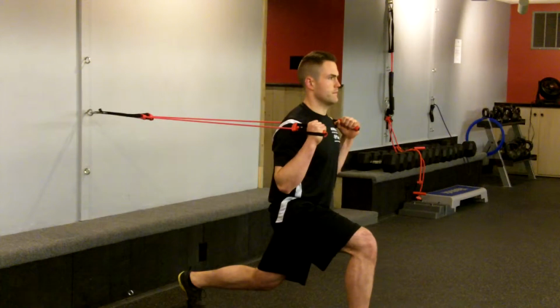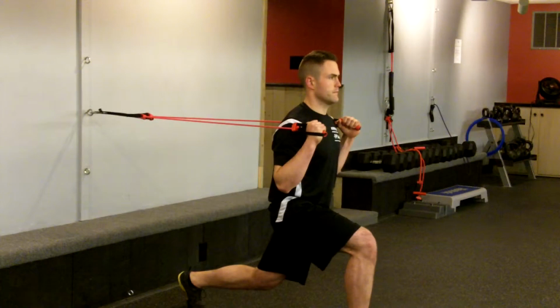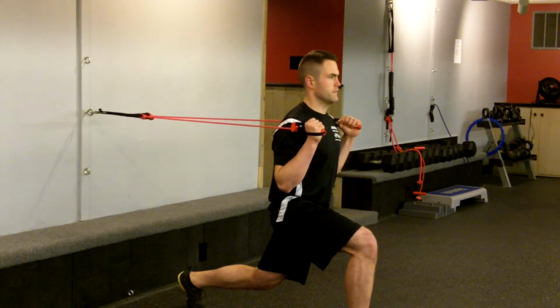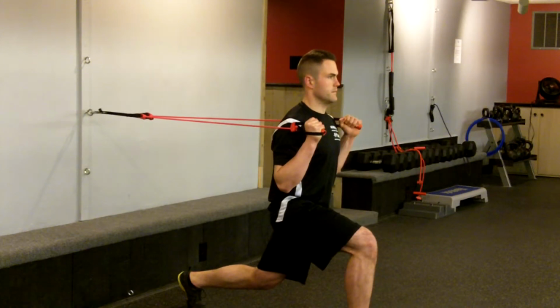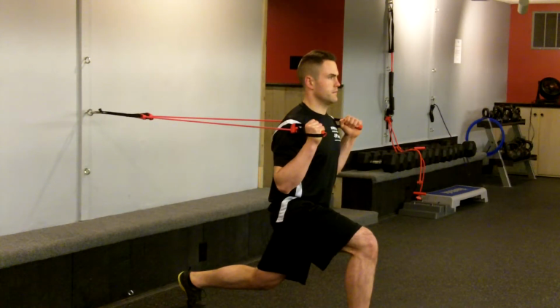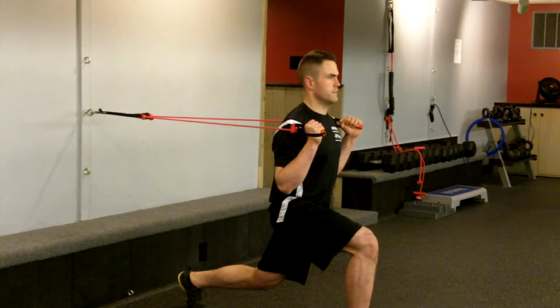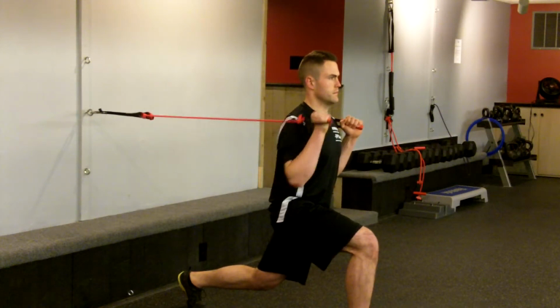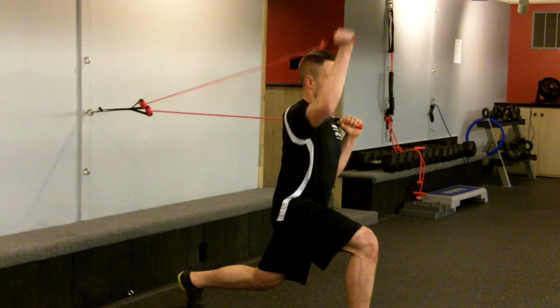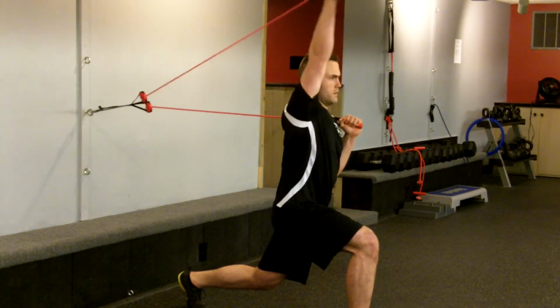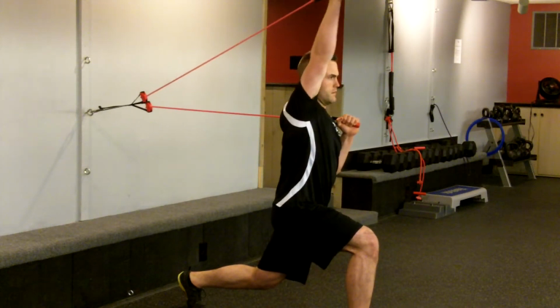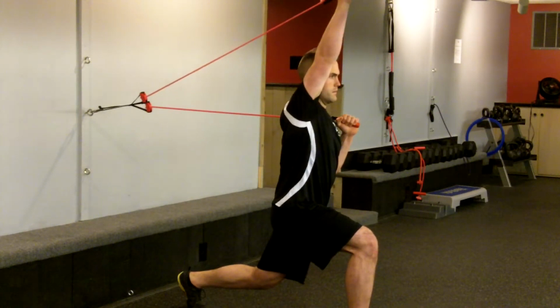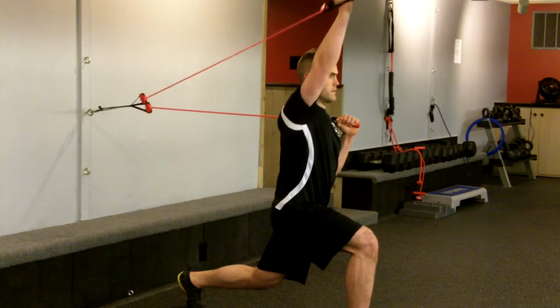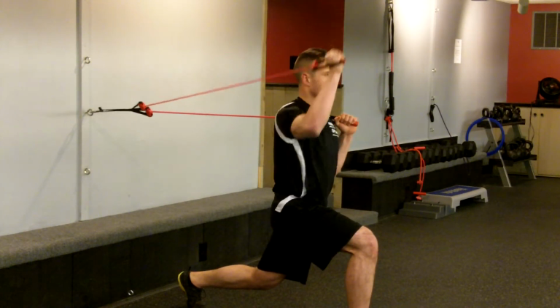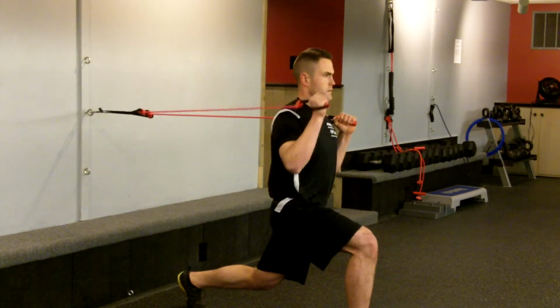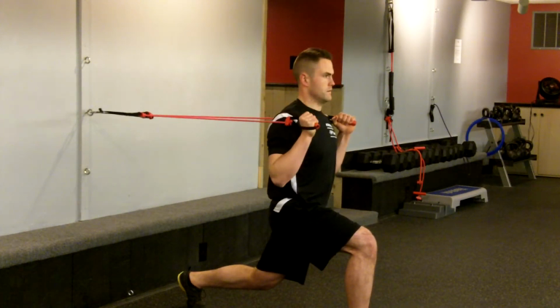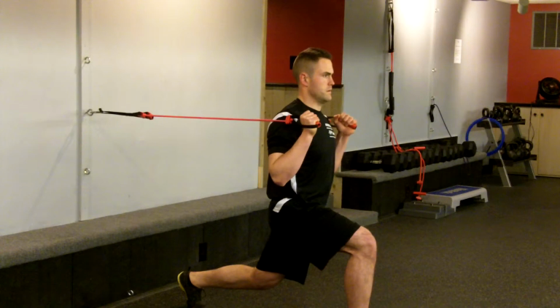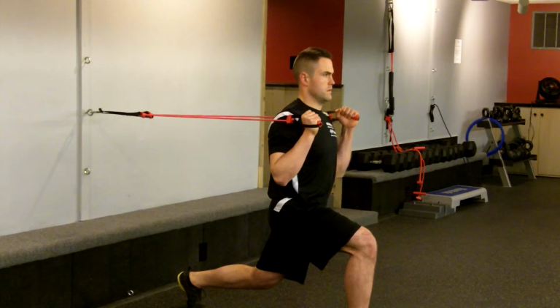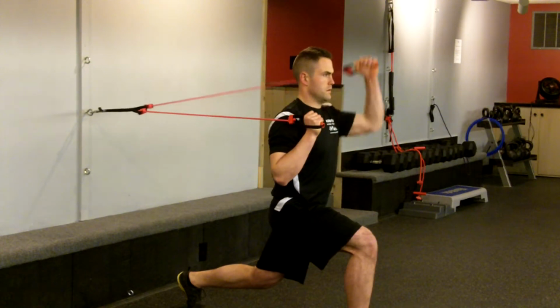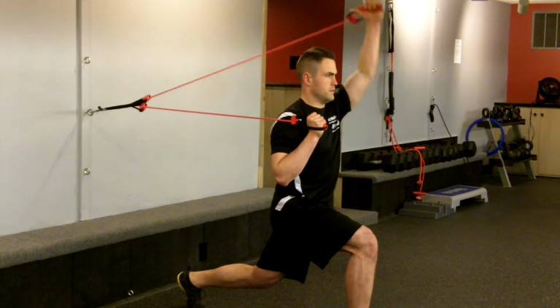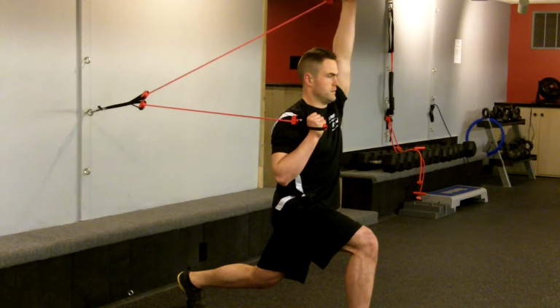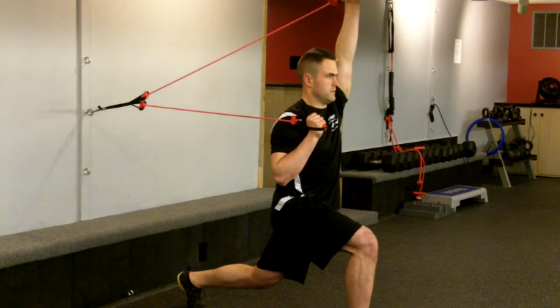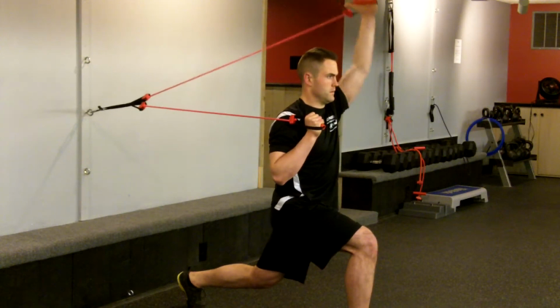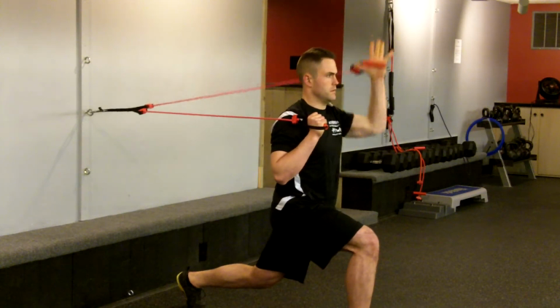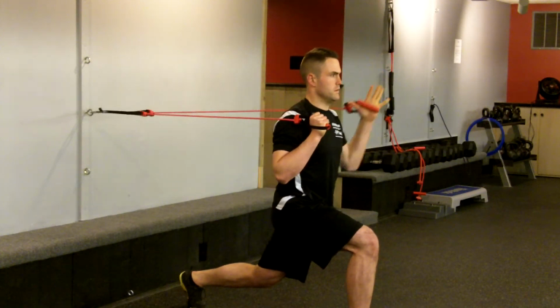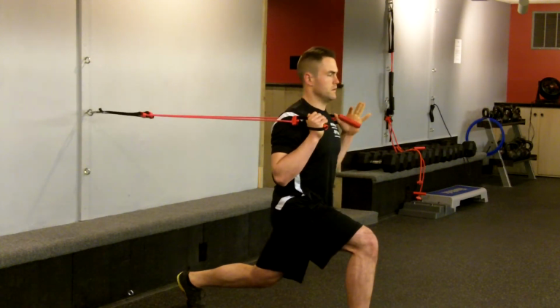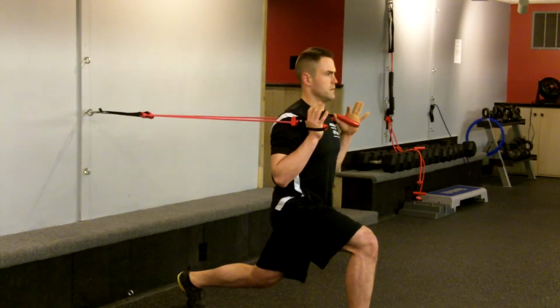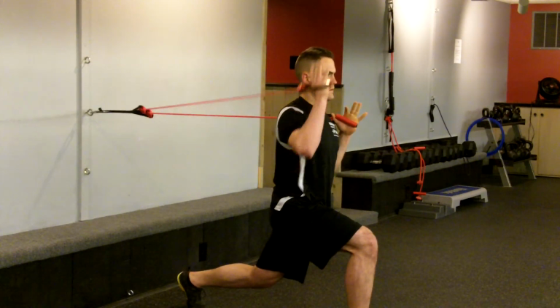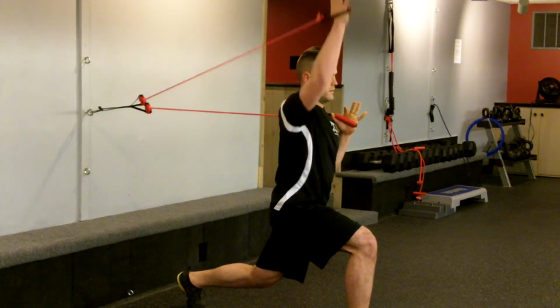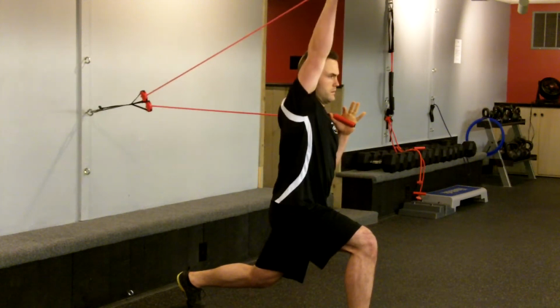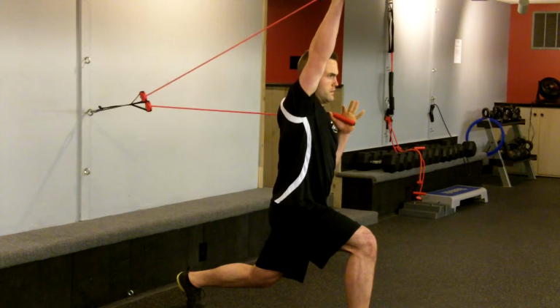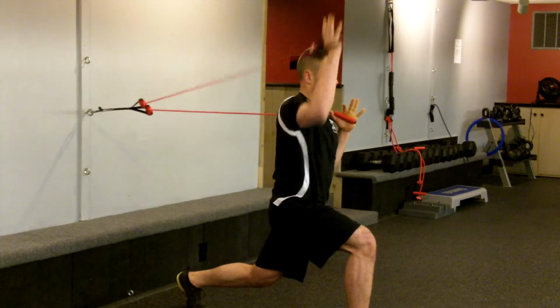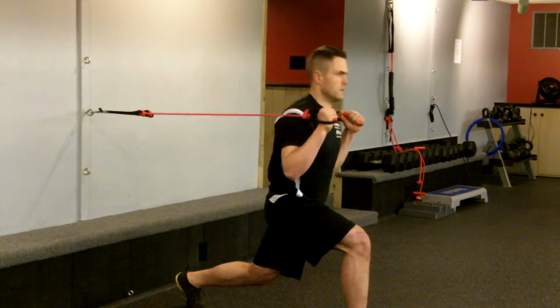Next, push one arm overhead, not allowing the ribcage to flare or the low back to arch, and repeat with the other hand. Repeat for reps, and then repeat on the other side.